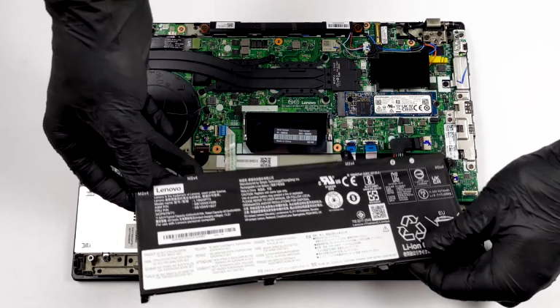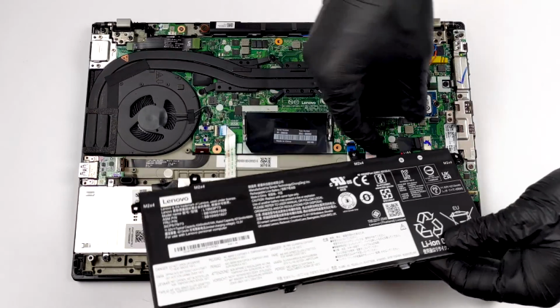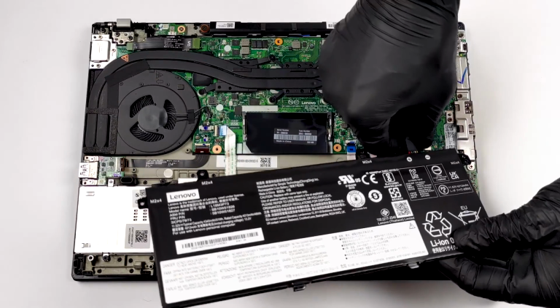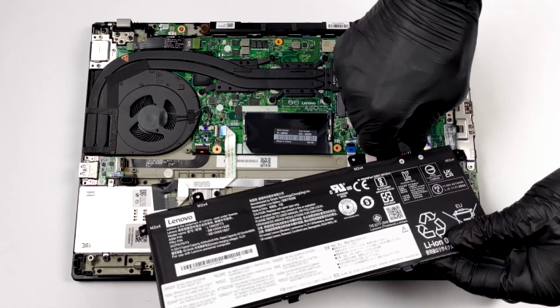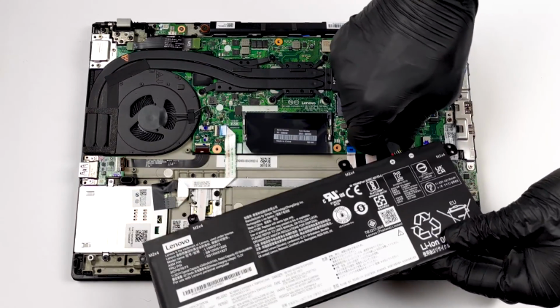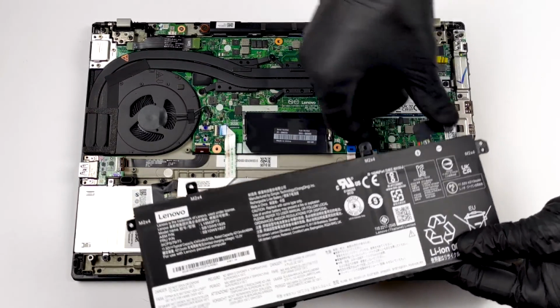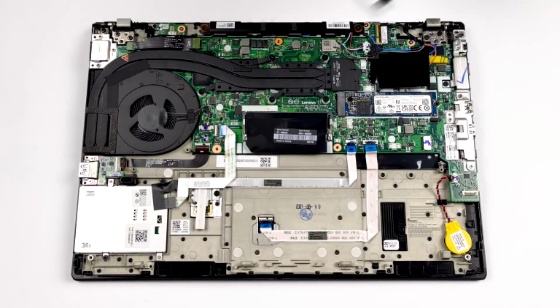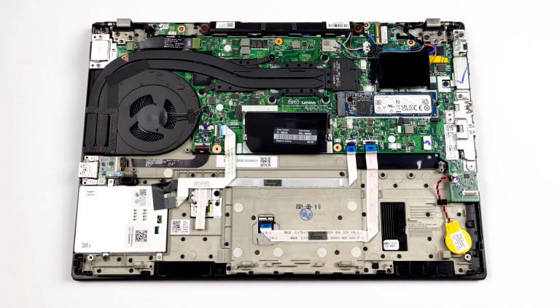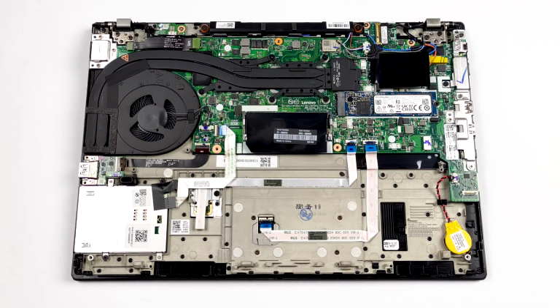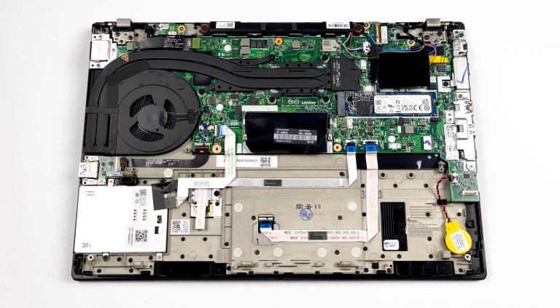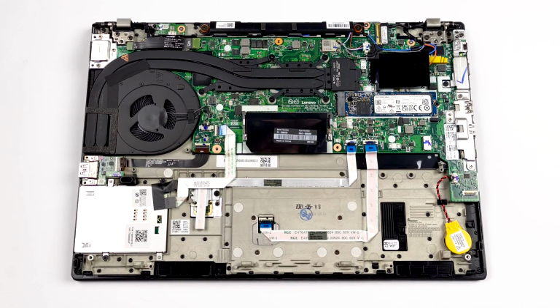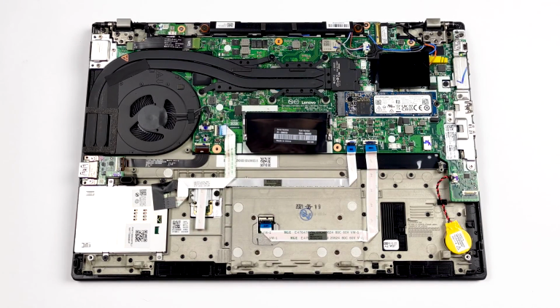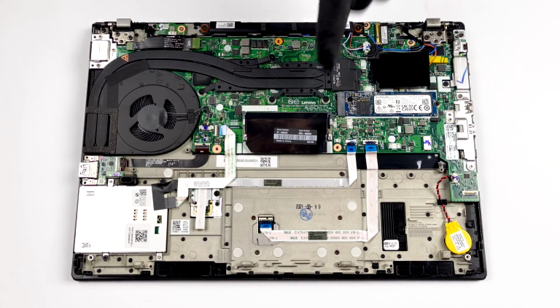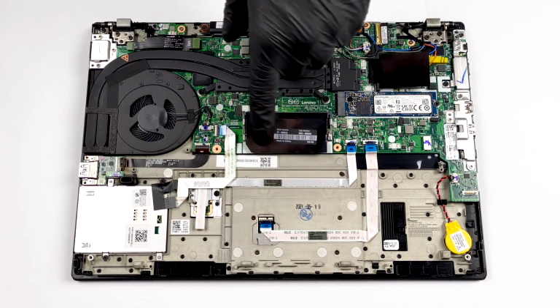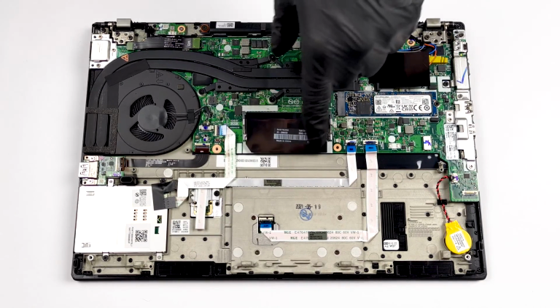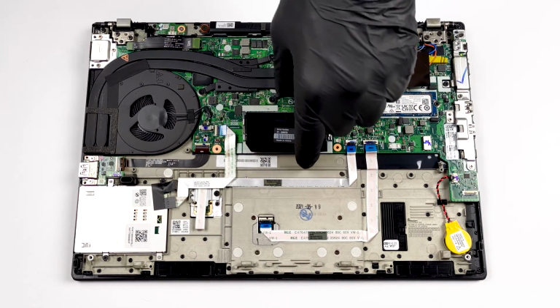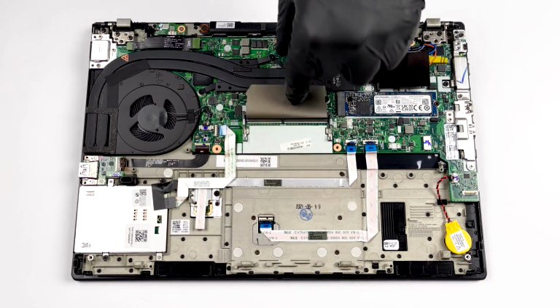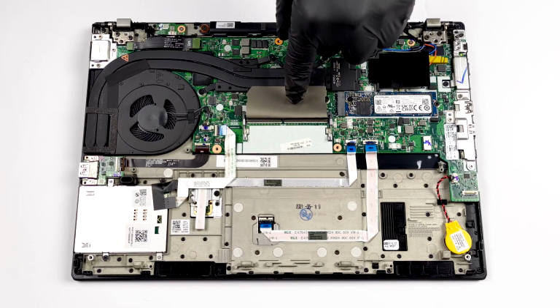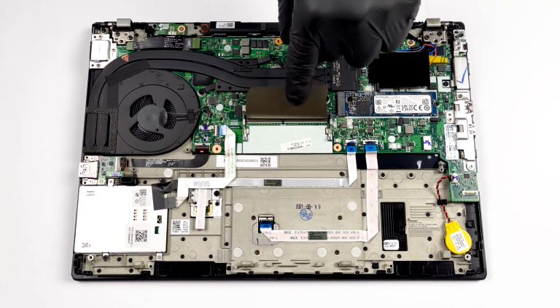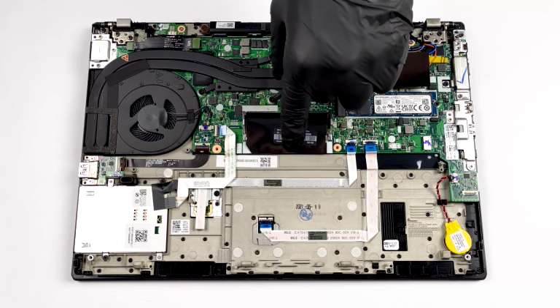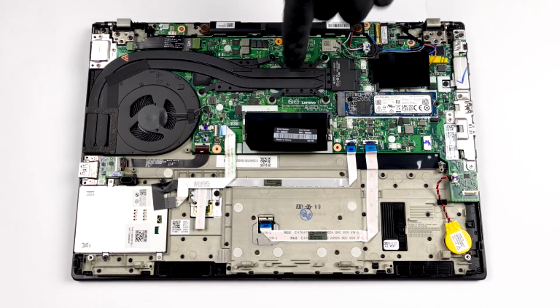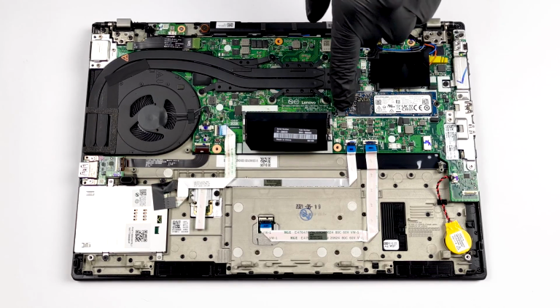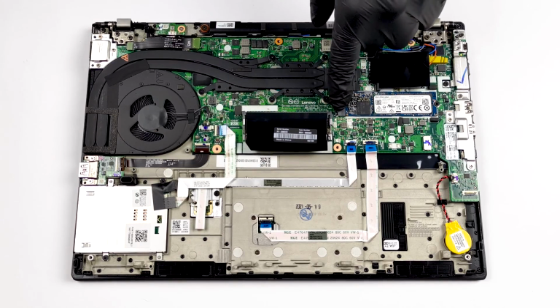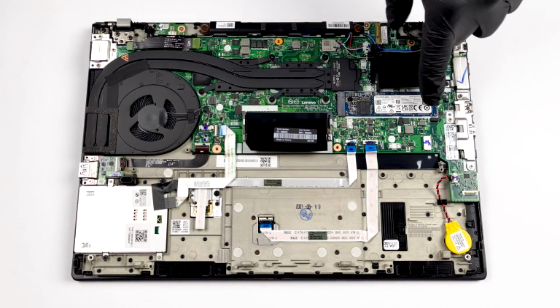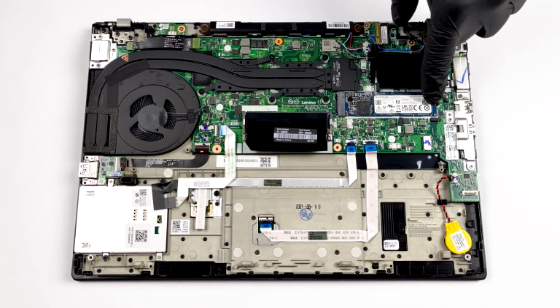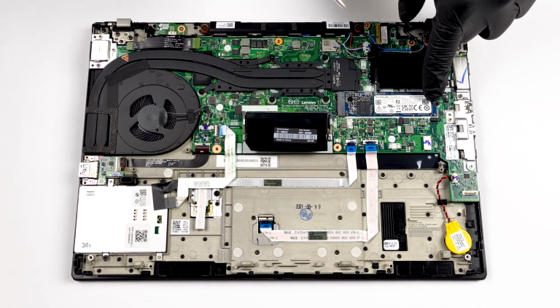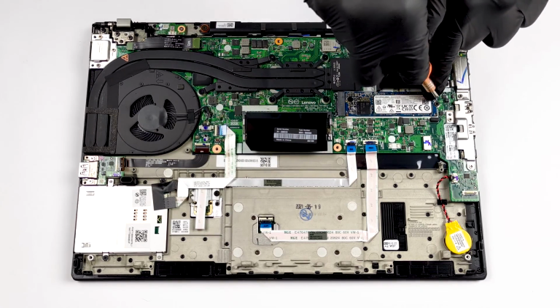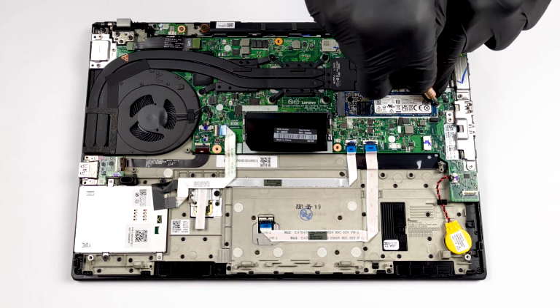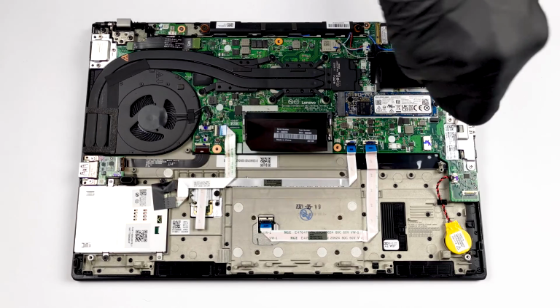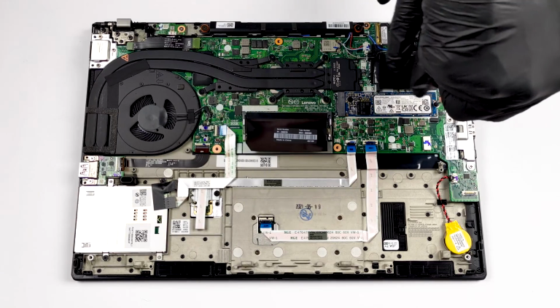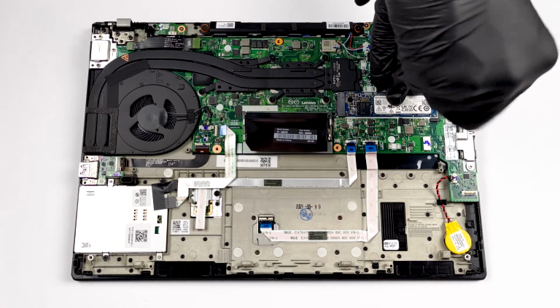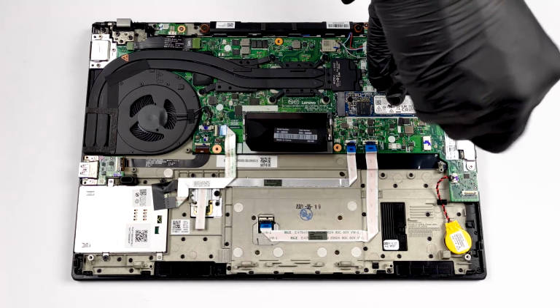In terms of memory, you get either 8 or 16 gigabytes of RAM soldered to the motherboard. You can fit up to 32 gigabytes more via the single SO-DIMM slot. As for the storage, there is one M.2 slot that supports Gen 4 drives.